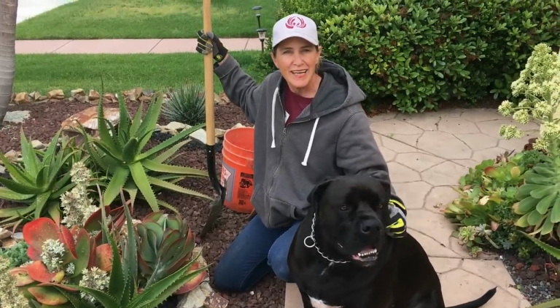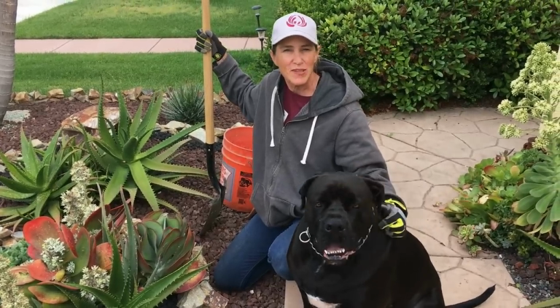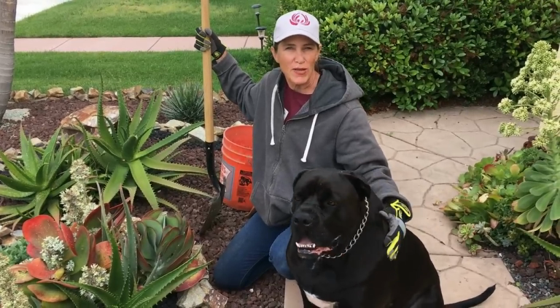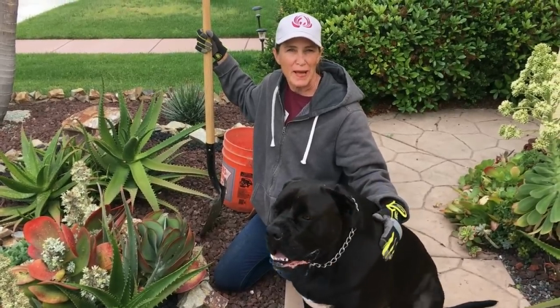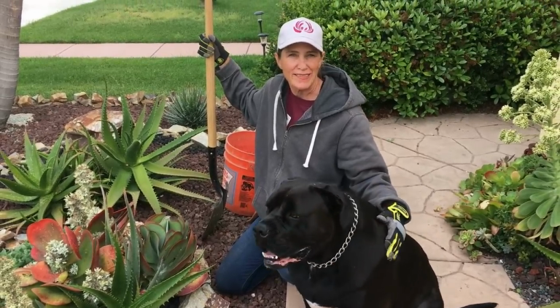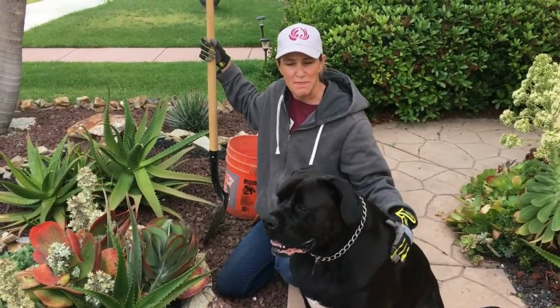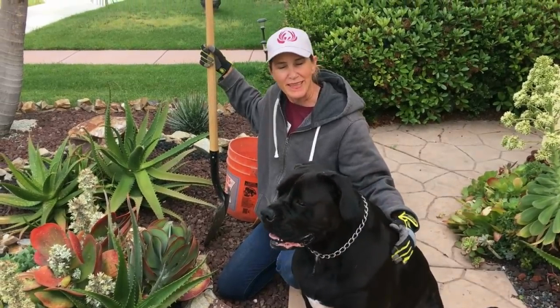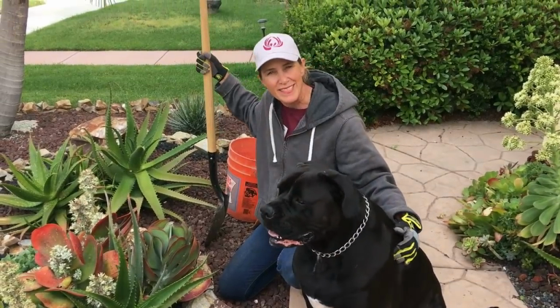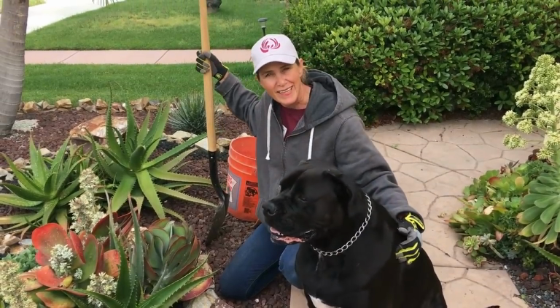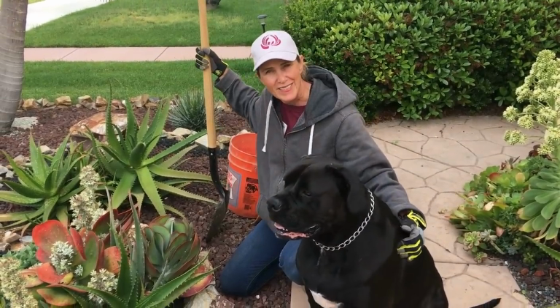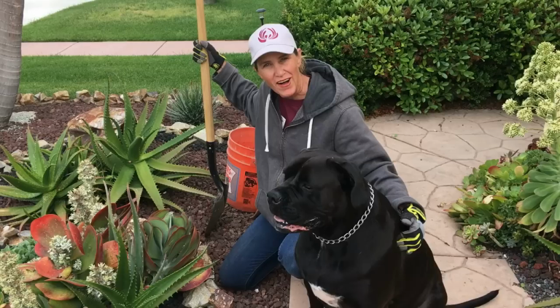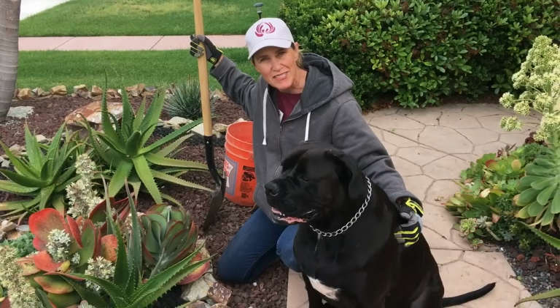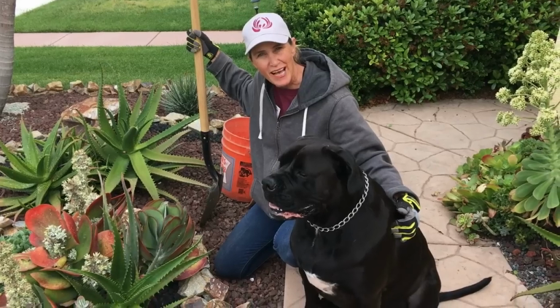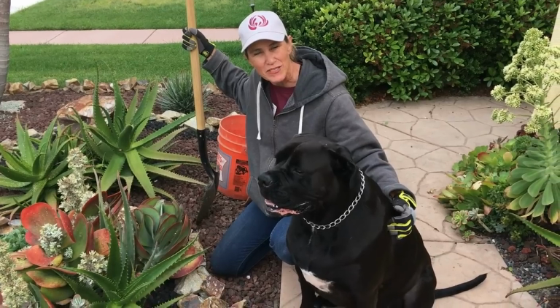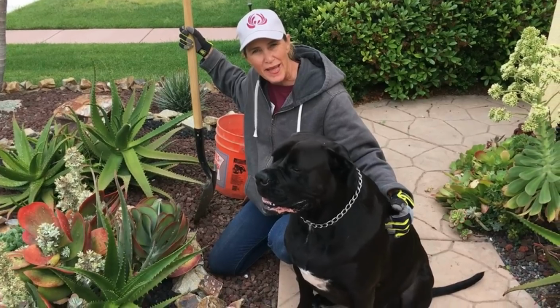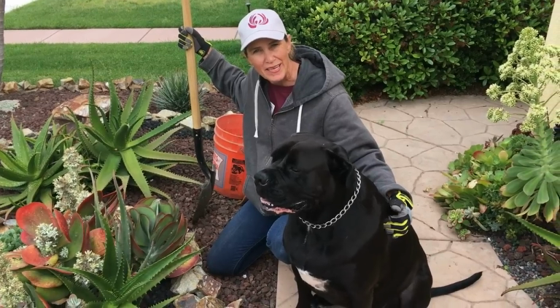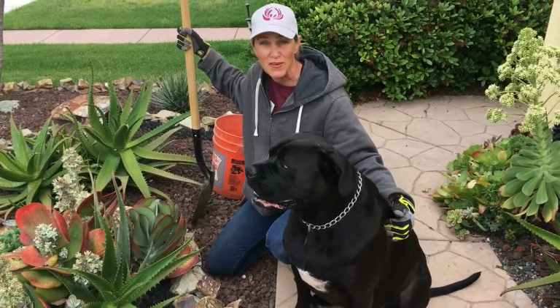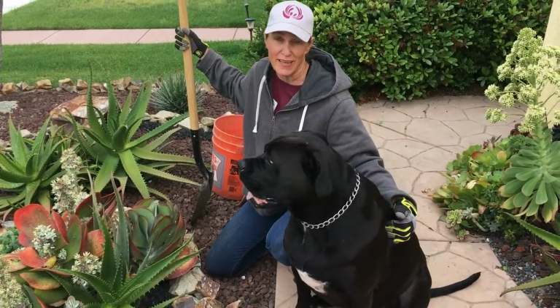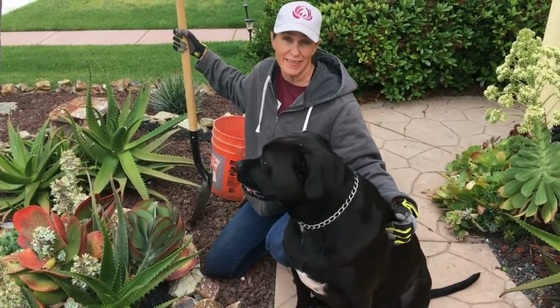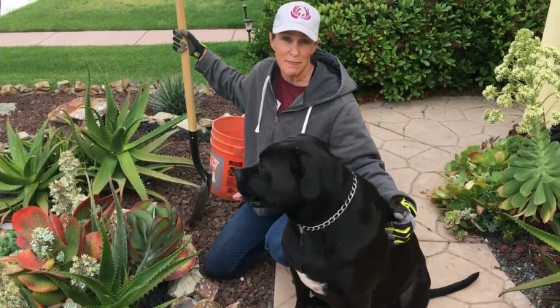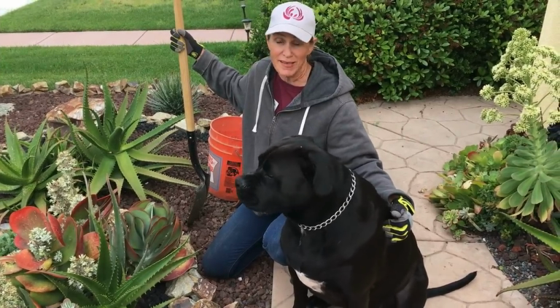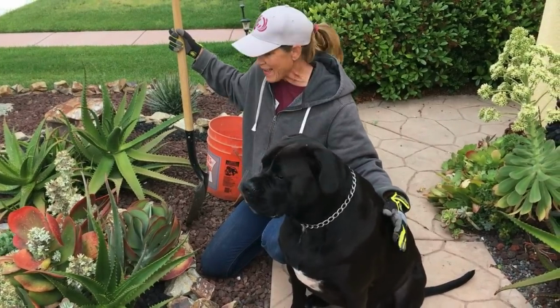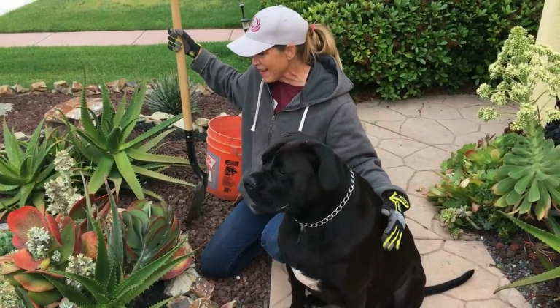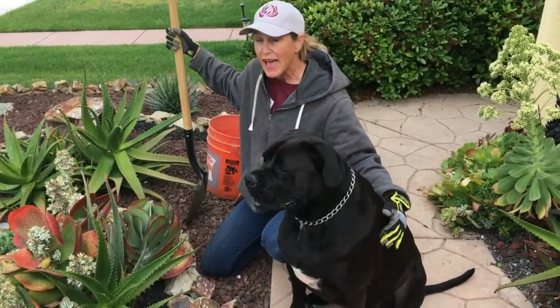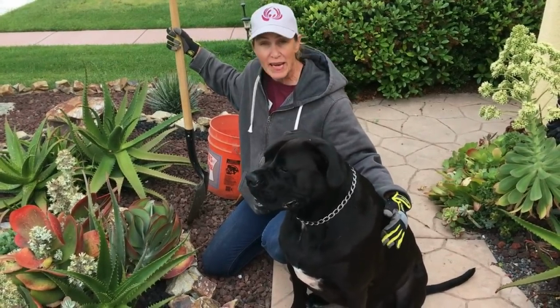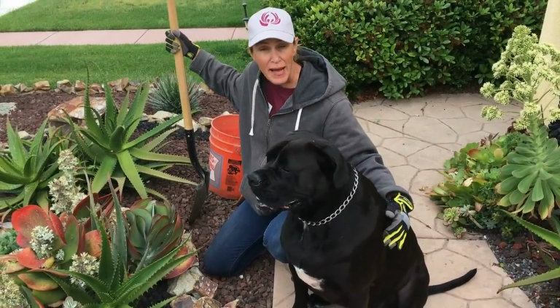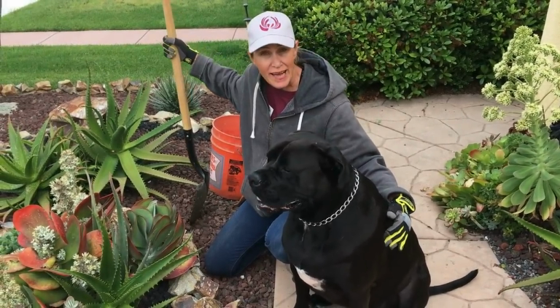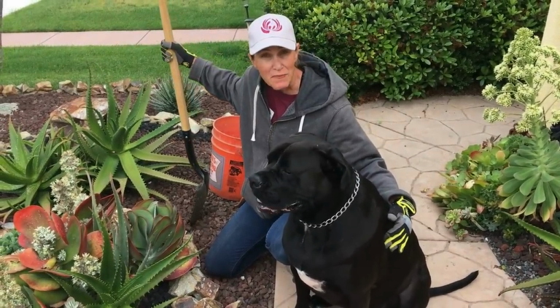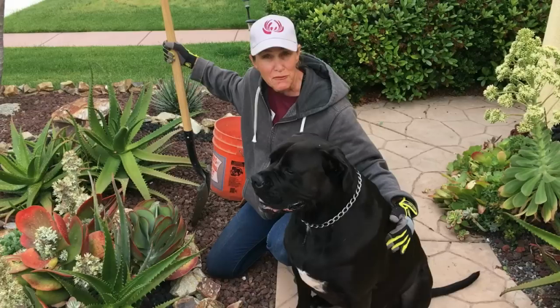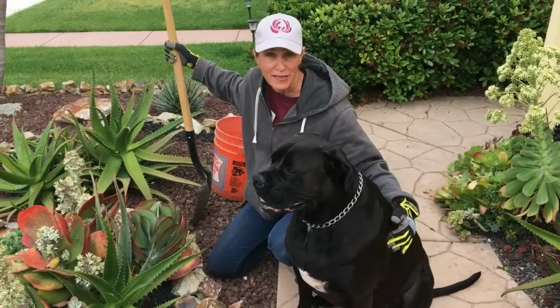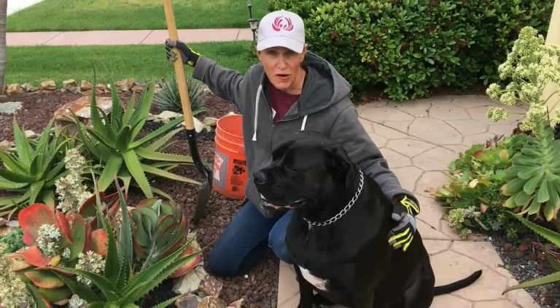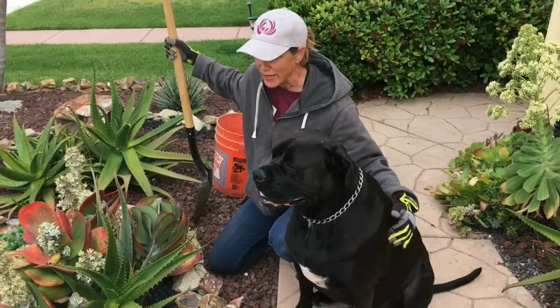It's Laura Eubanks and Bentley the succulent dog of Design for Serenity with your succulent tip of the day. I'm back out in my front garden.